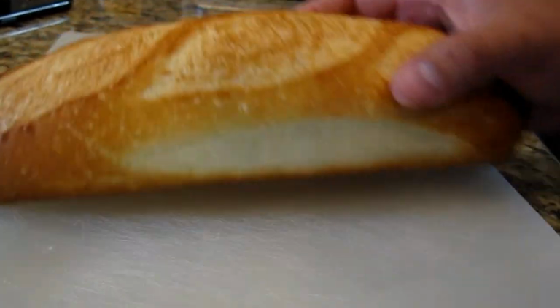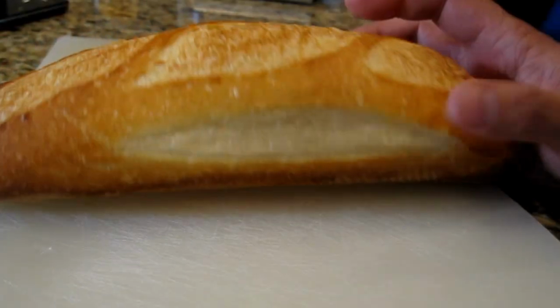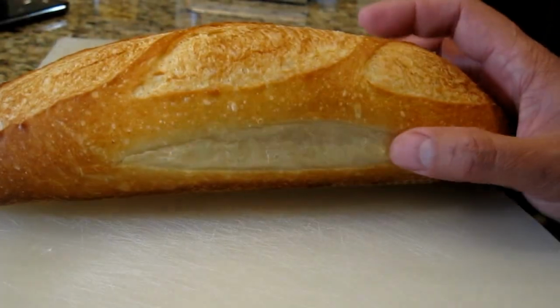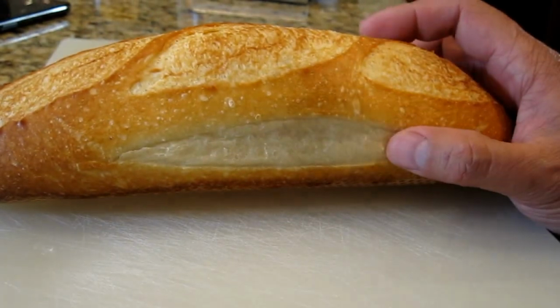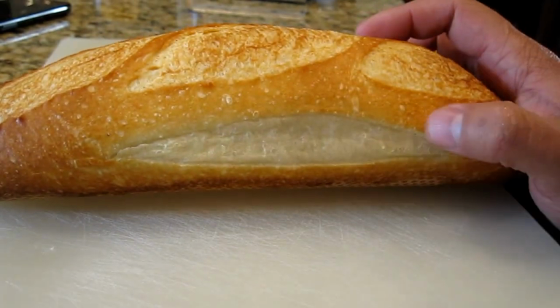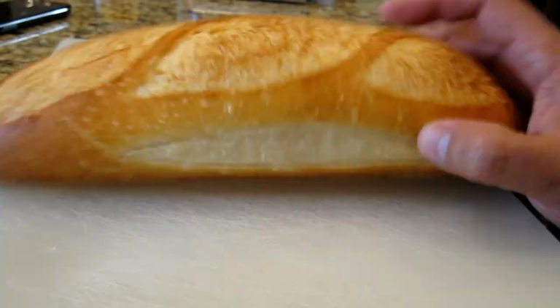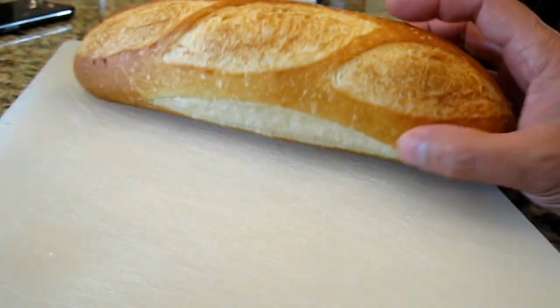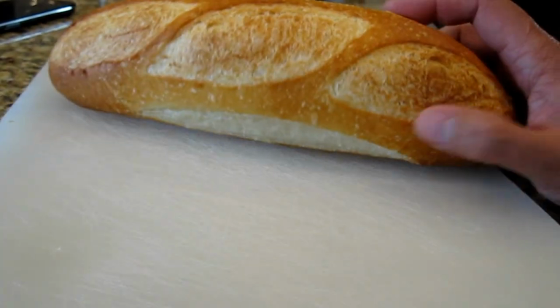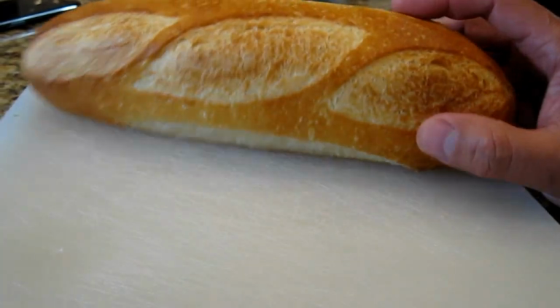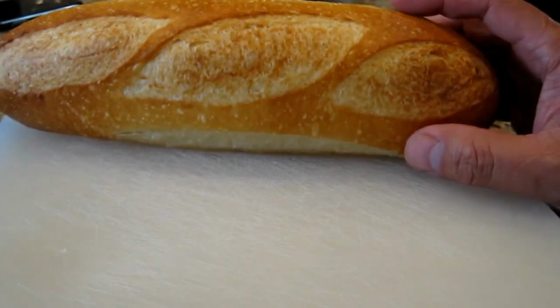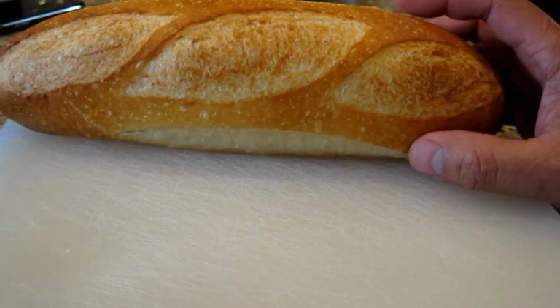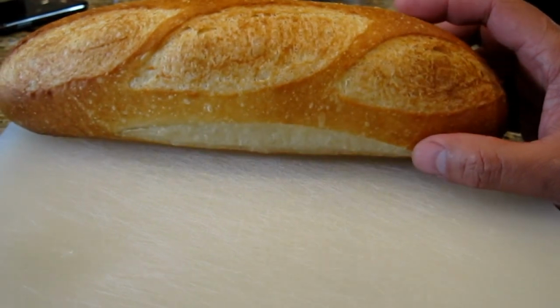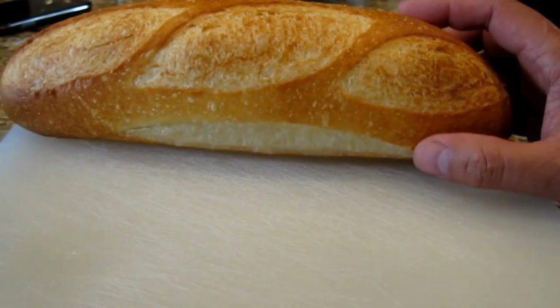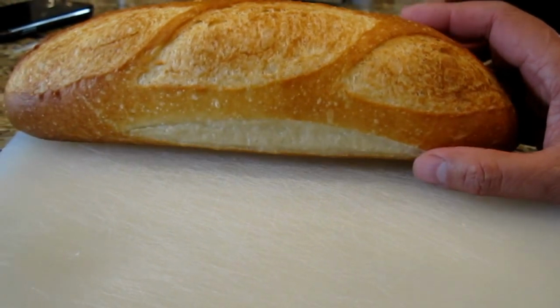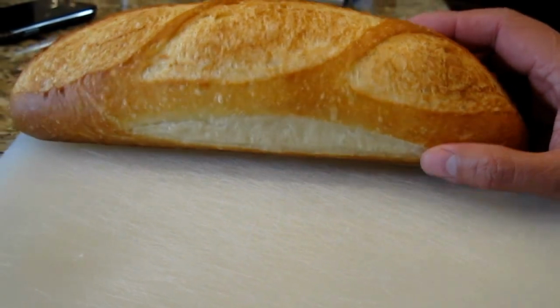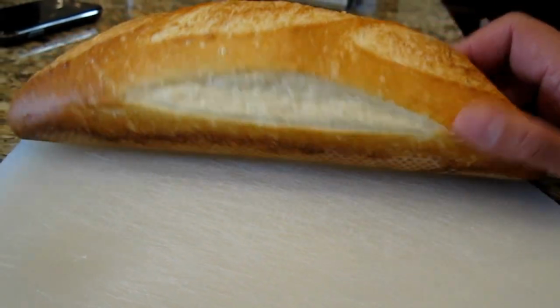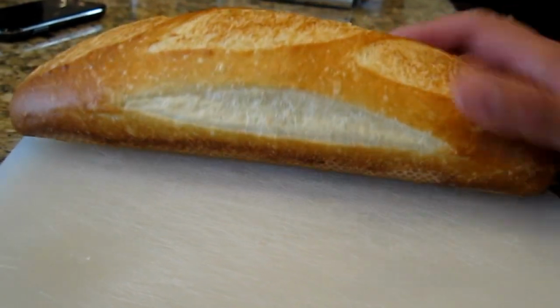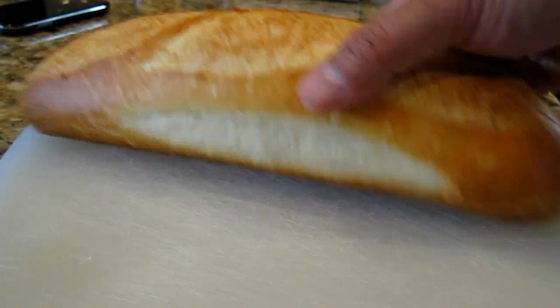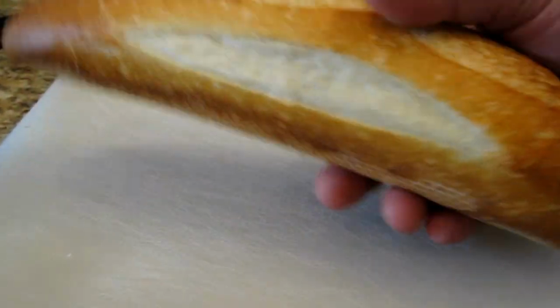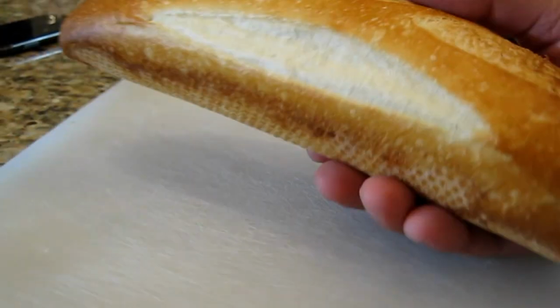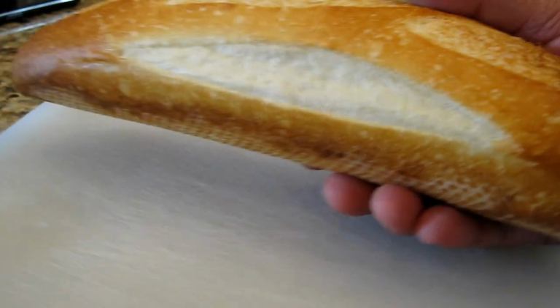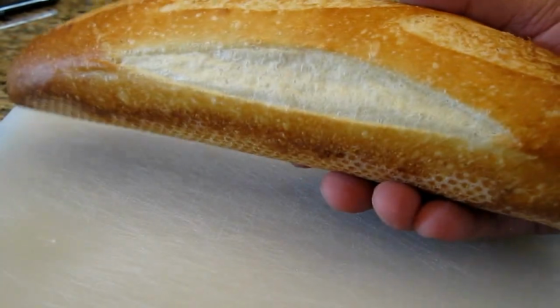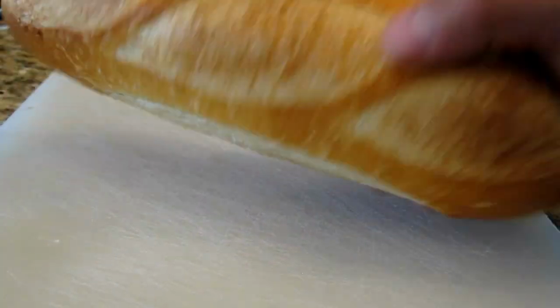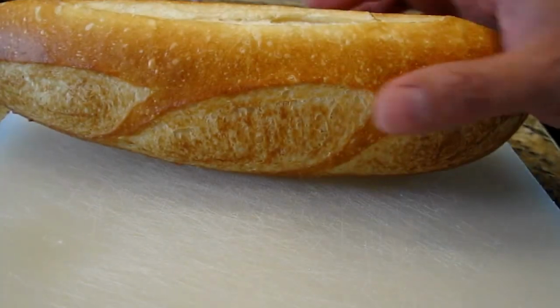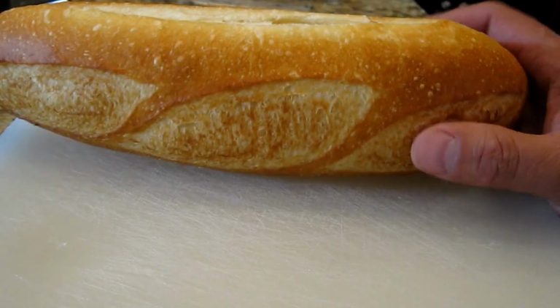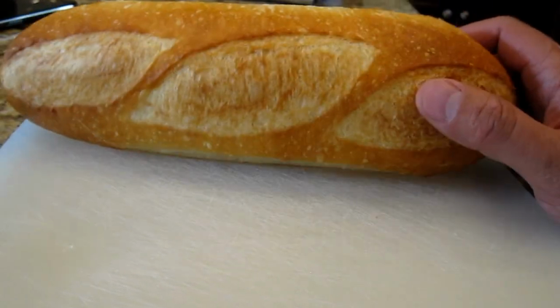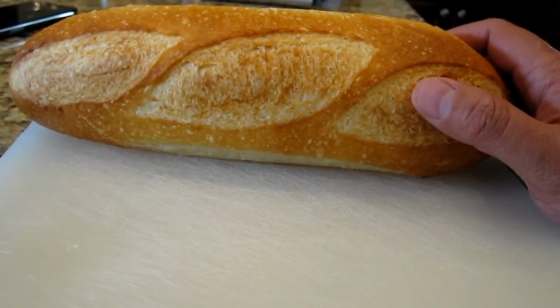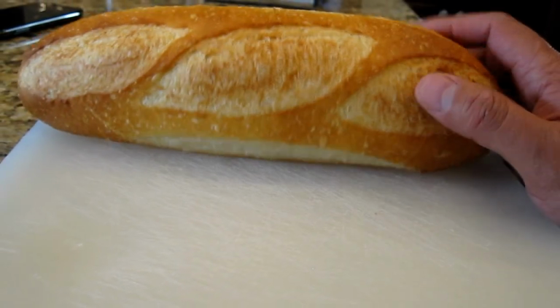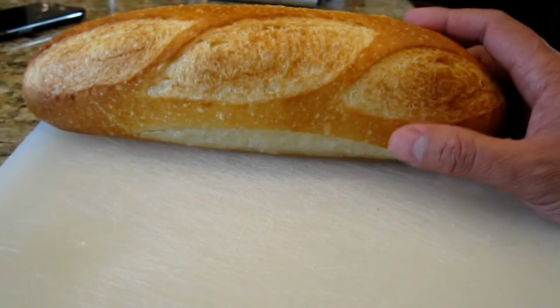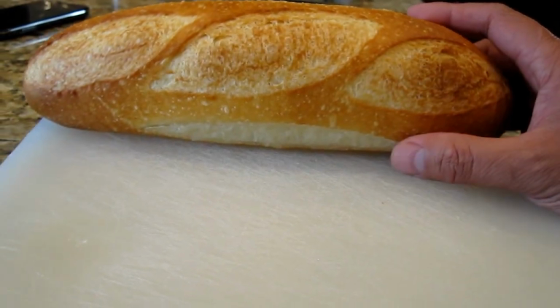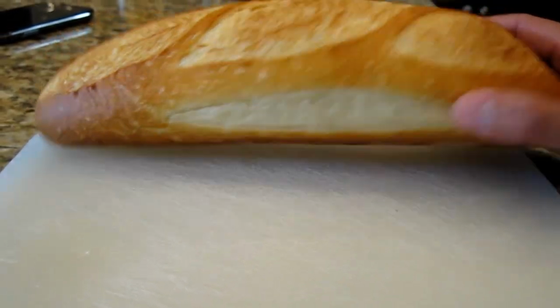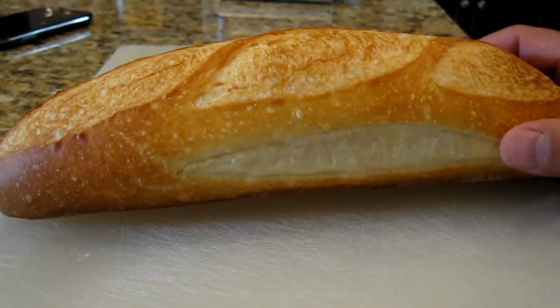So this is one of the loaves that I just baked up — of the three, I pulled it out first. It's been cooling for a while. It started out at about 210 grams or so.